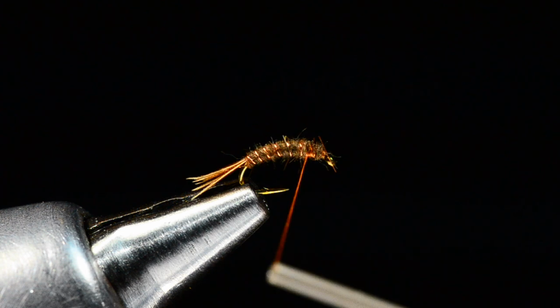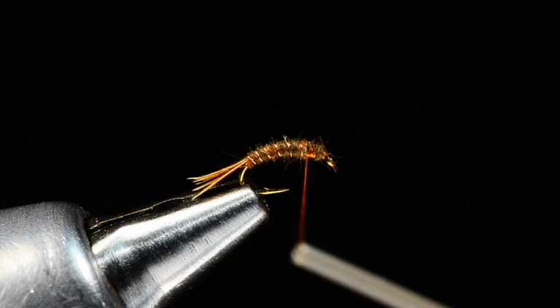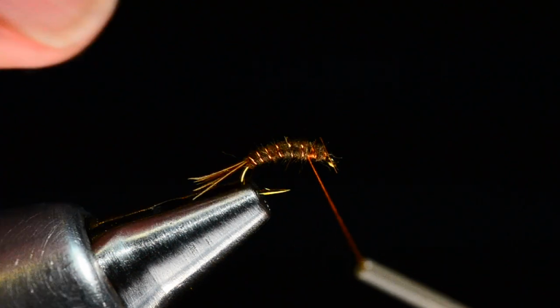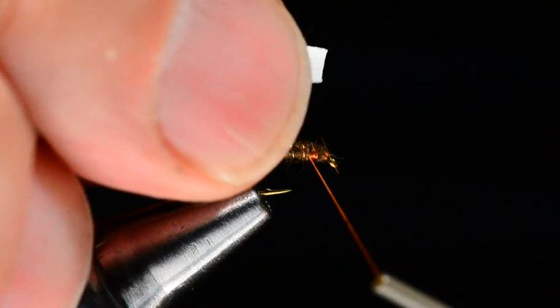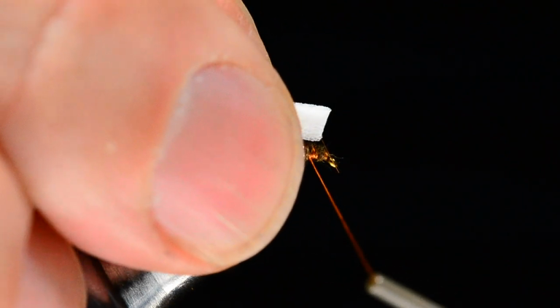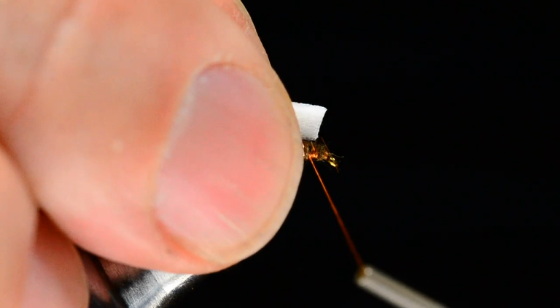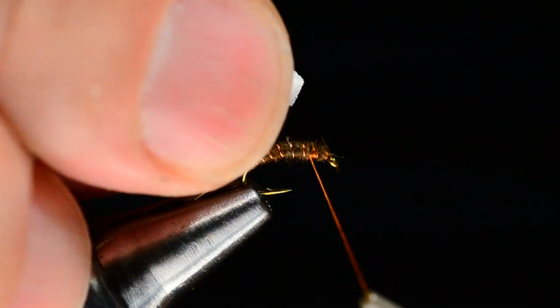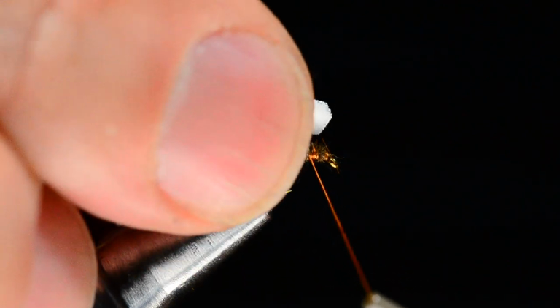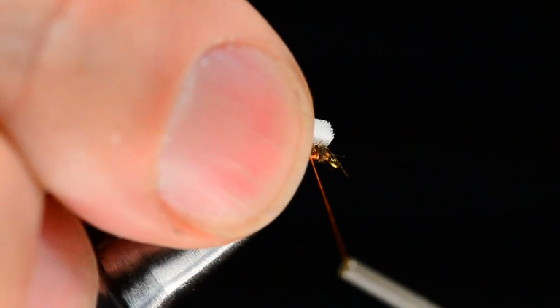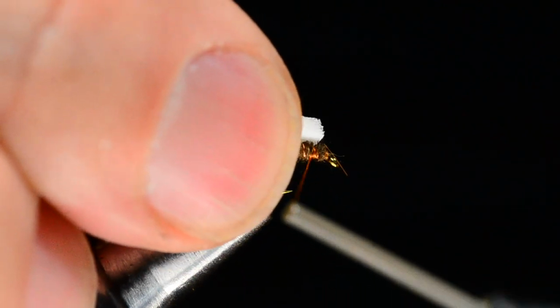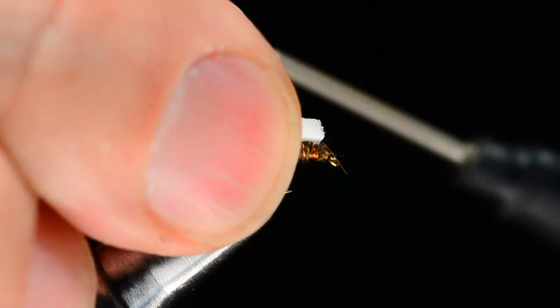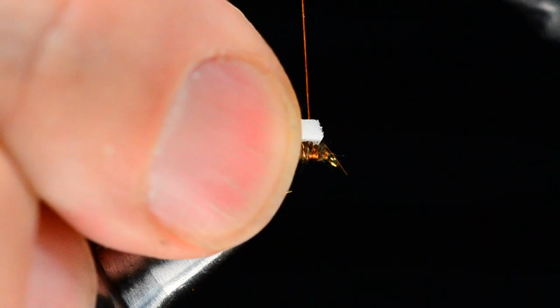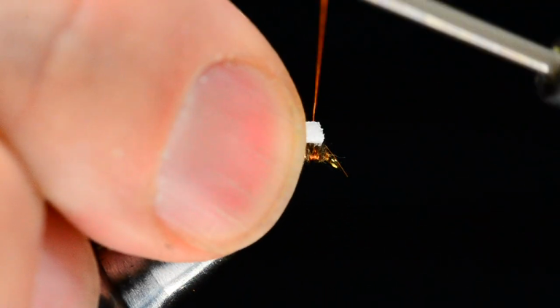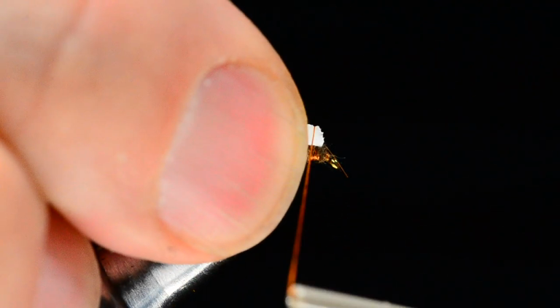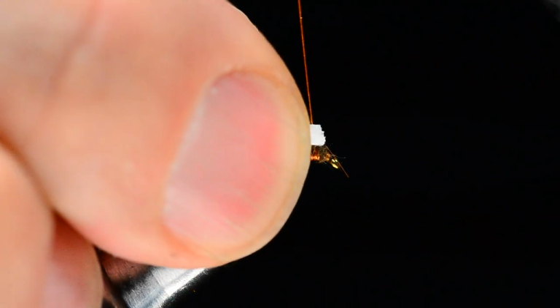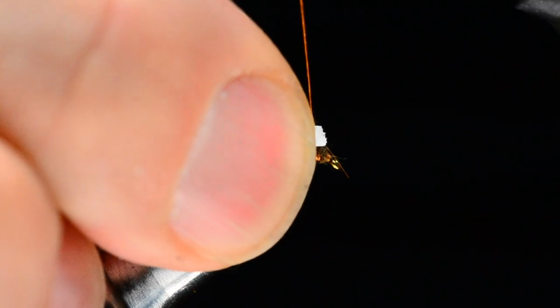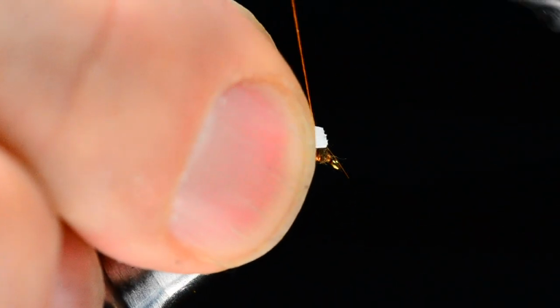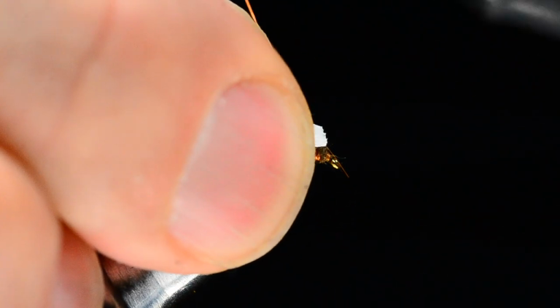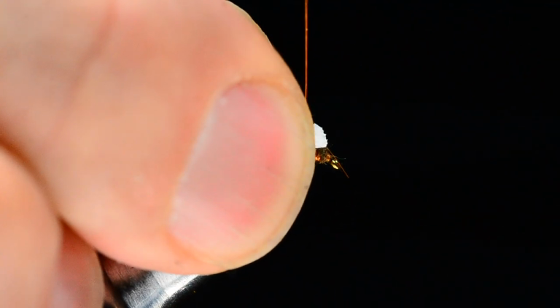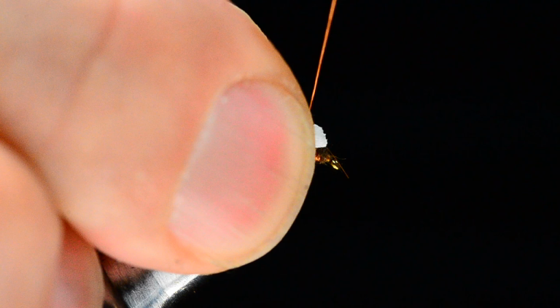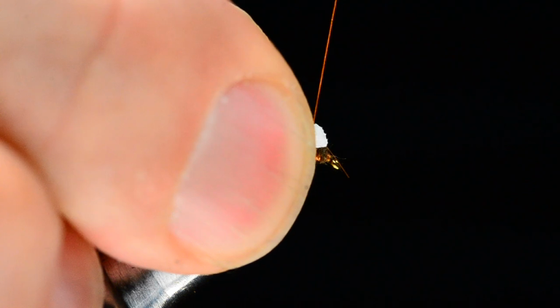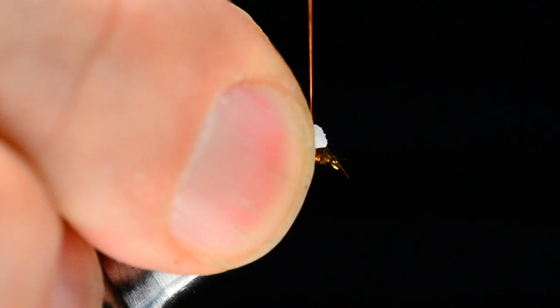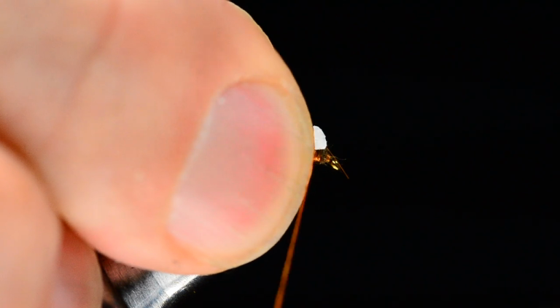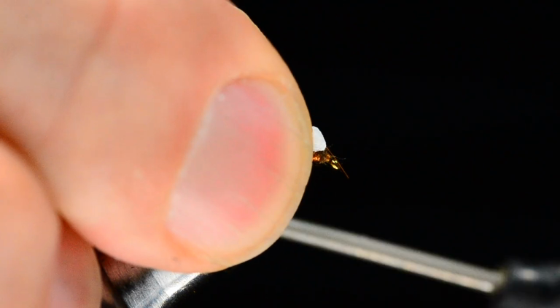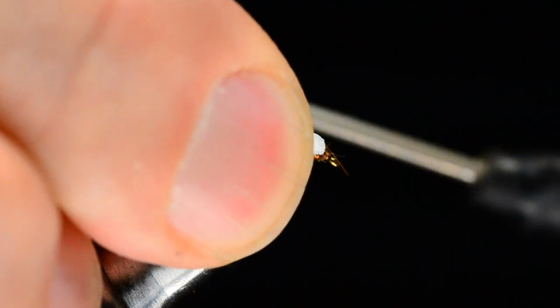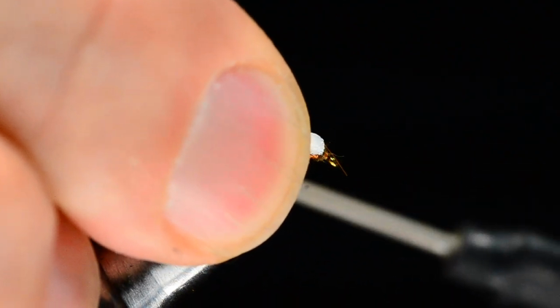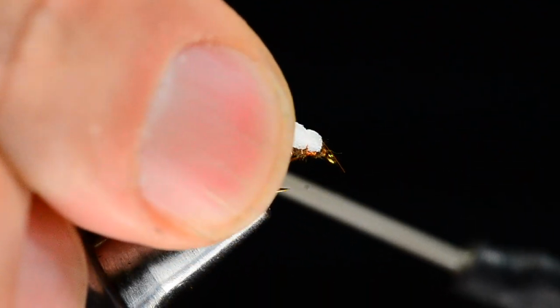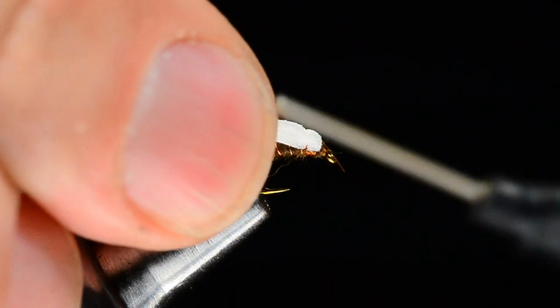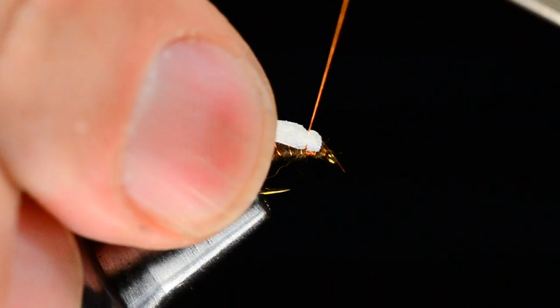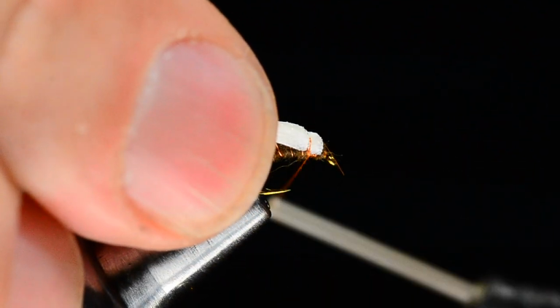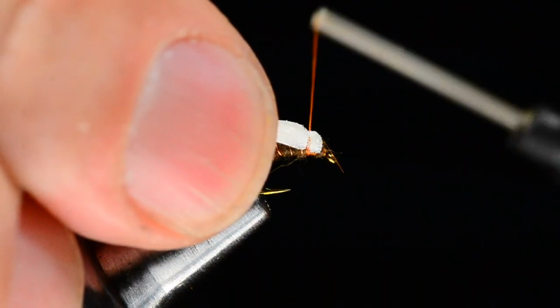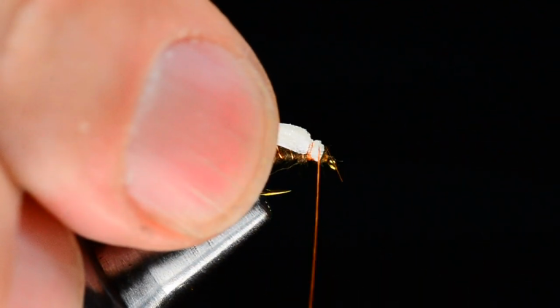I'll go back up to about that 75 percent point and tie the foam down there. I'll lay it in and just catch it — you can see how nicely it compresses.